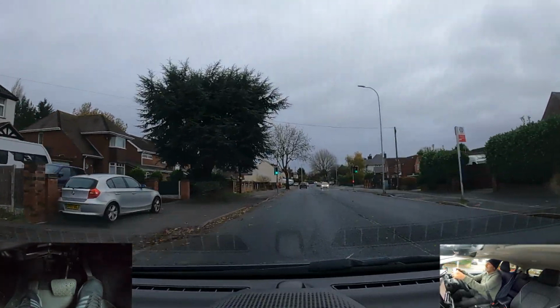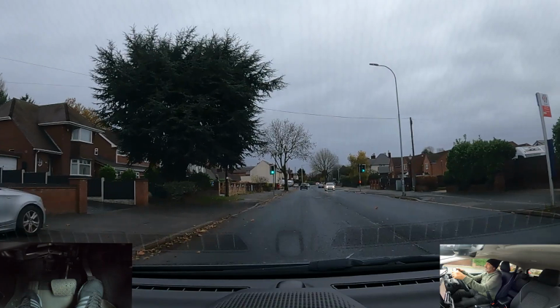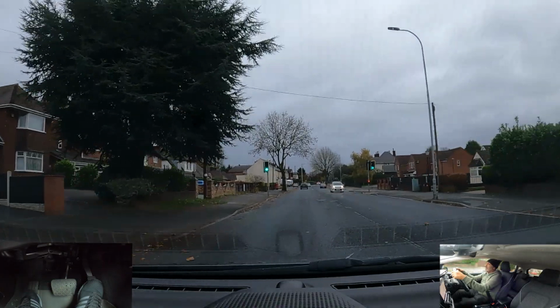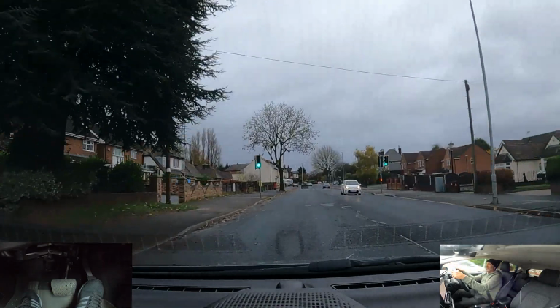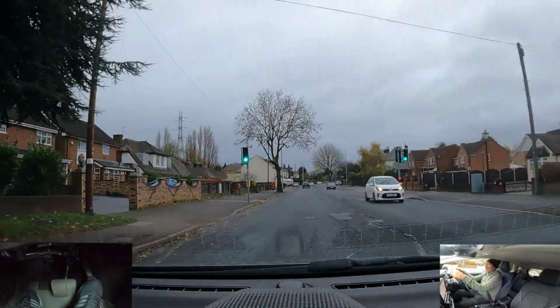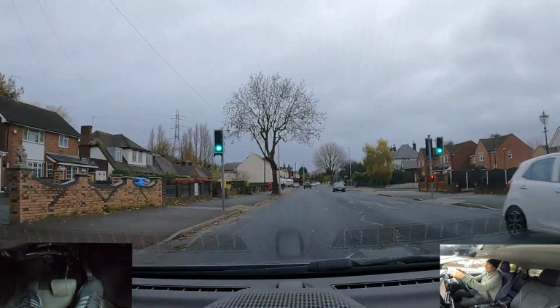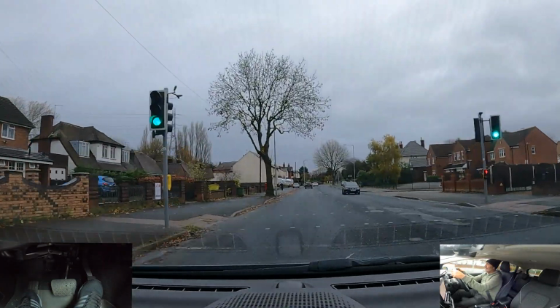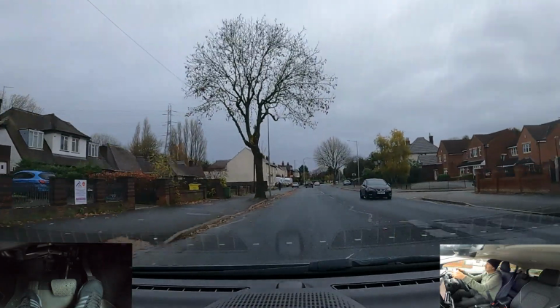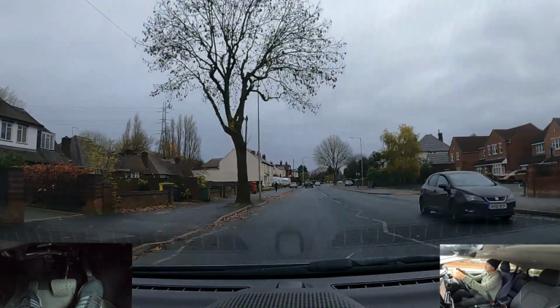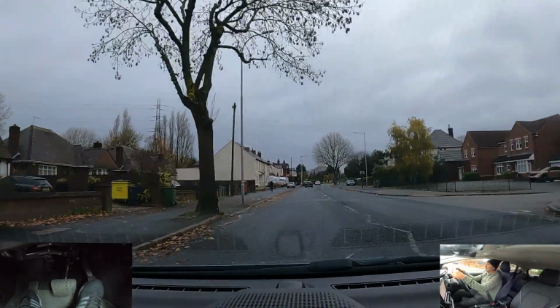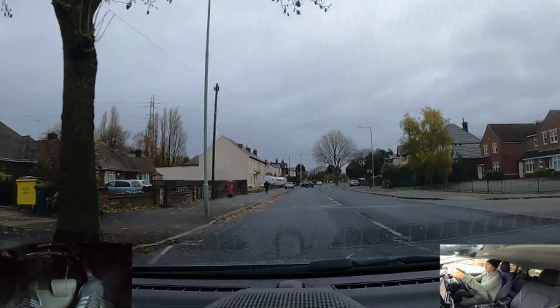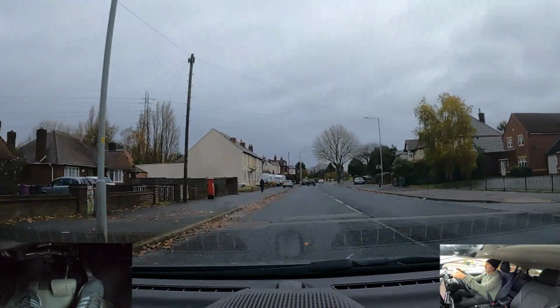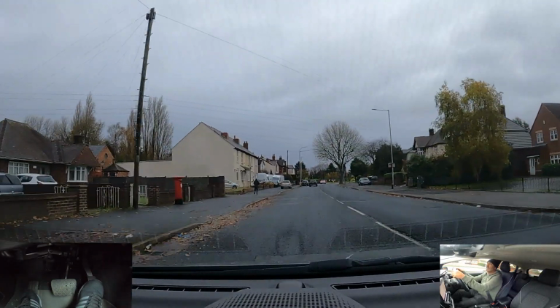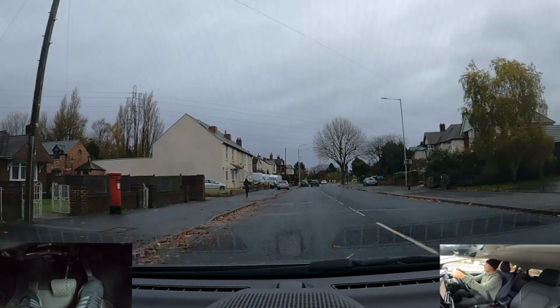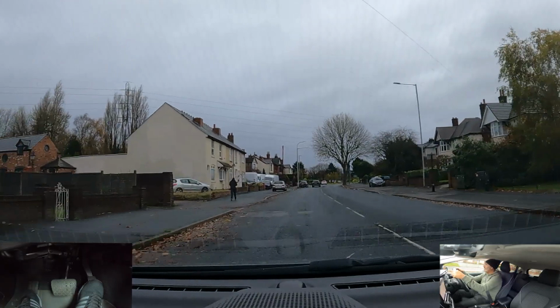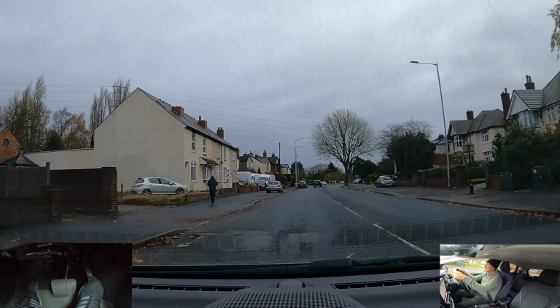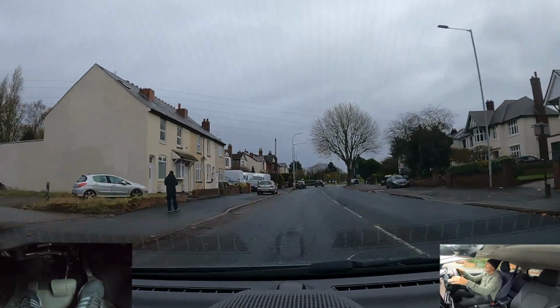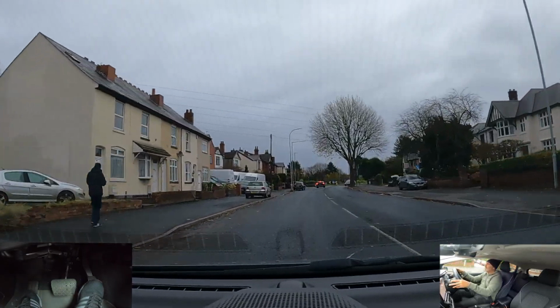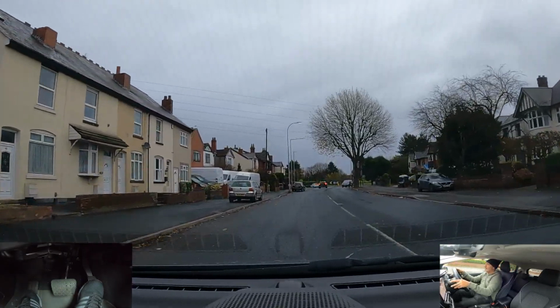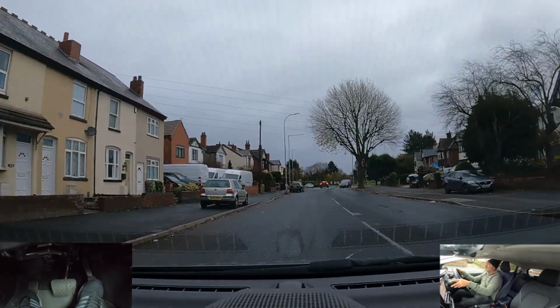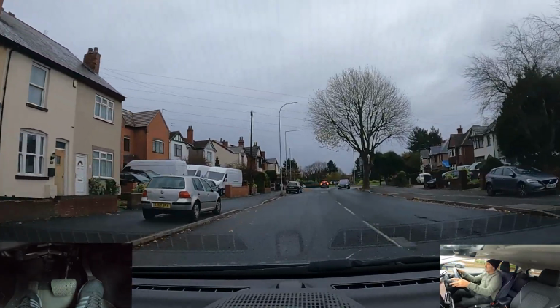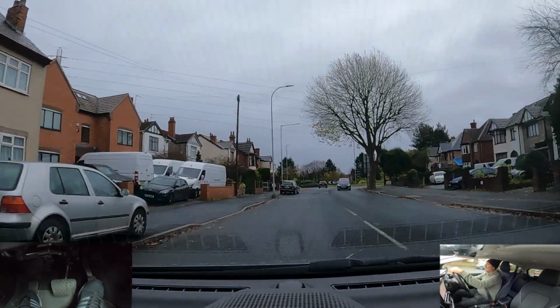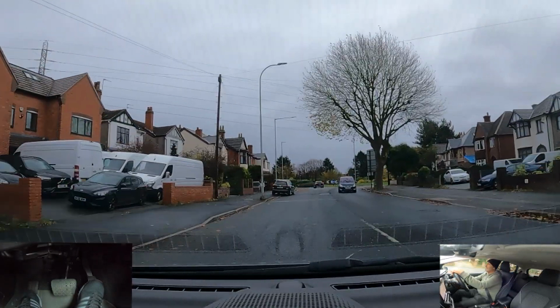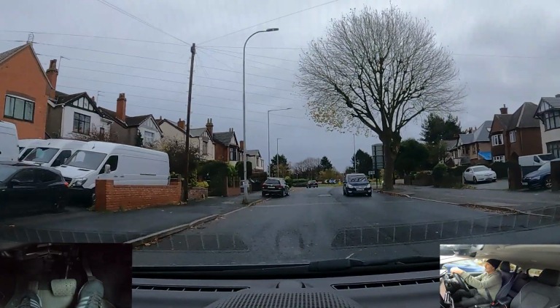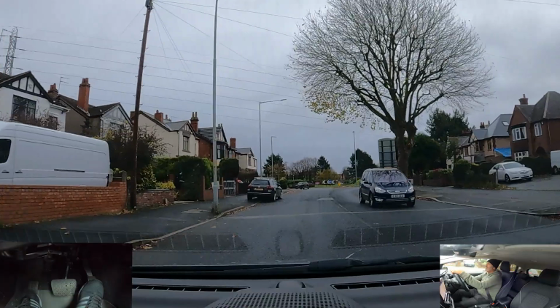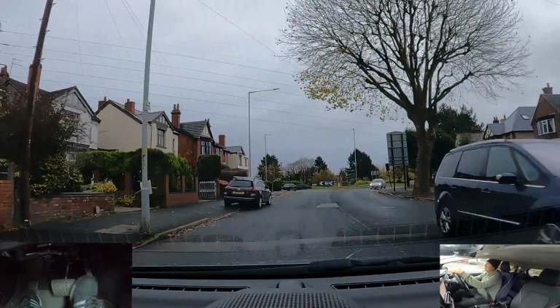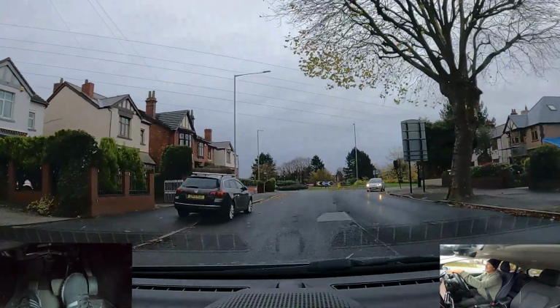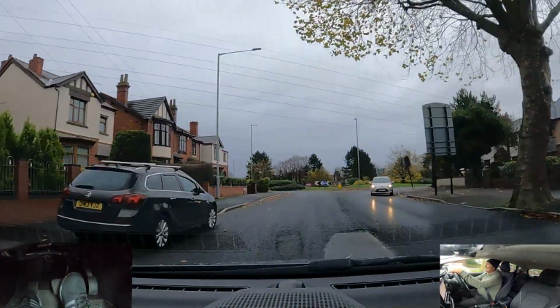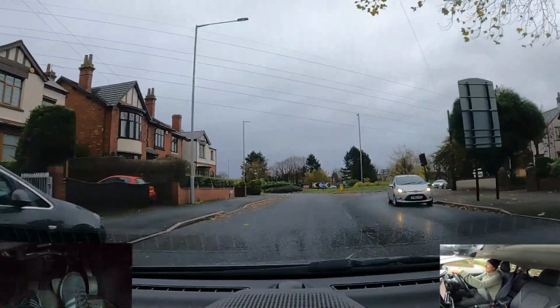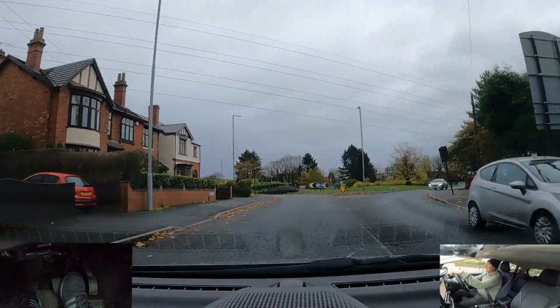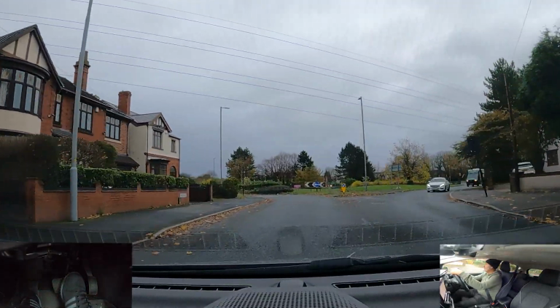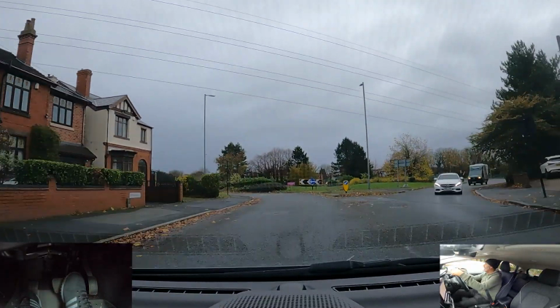At the next roundabout we're going to go right, third exit — centre mirror, signal right. Position my car to the right. We're going to be going down the slip road and then joining the dual carriageway, which is a 50 miles per hour road.